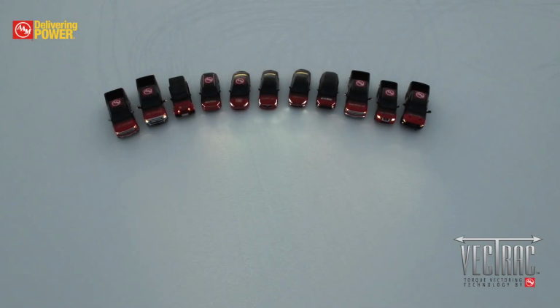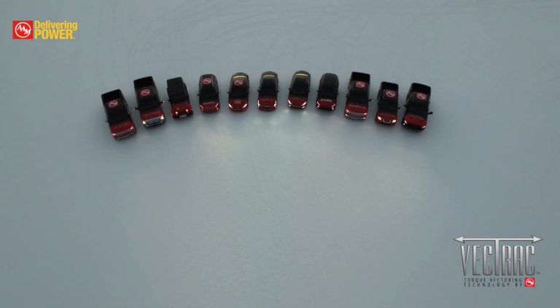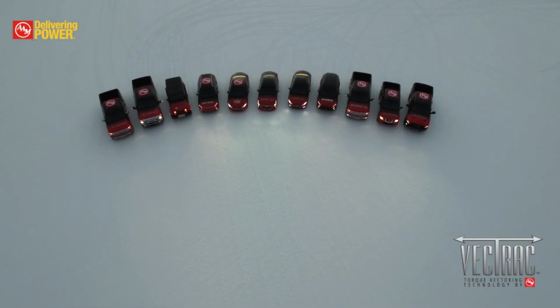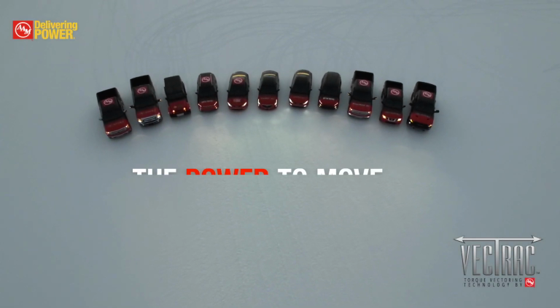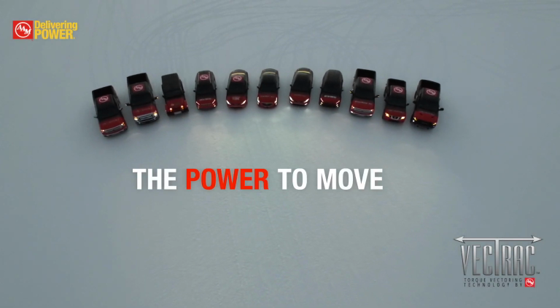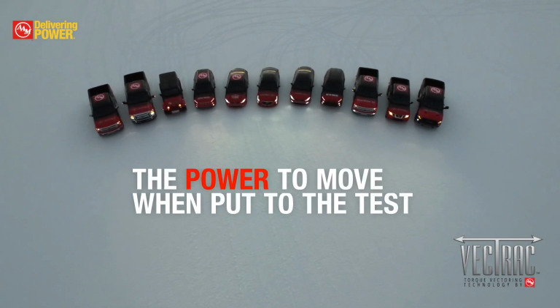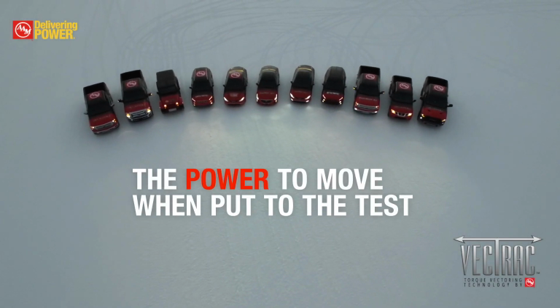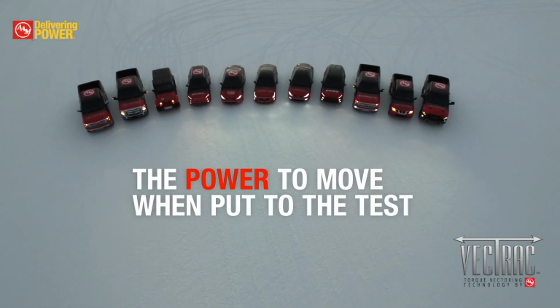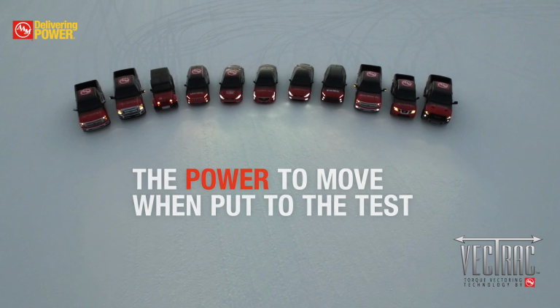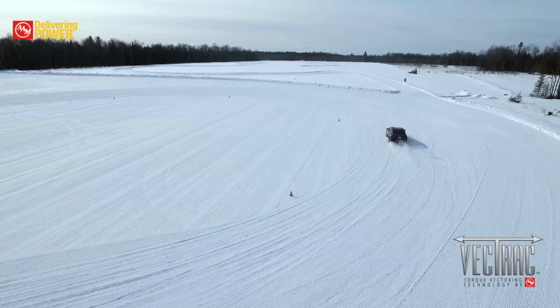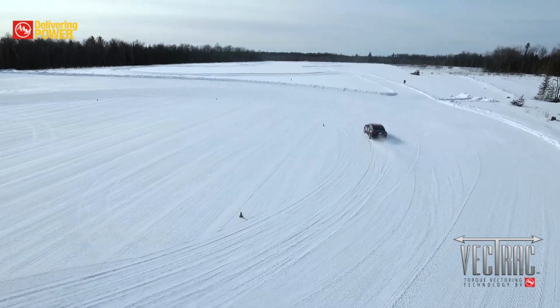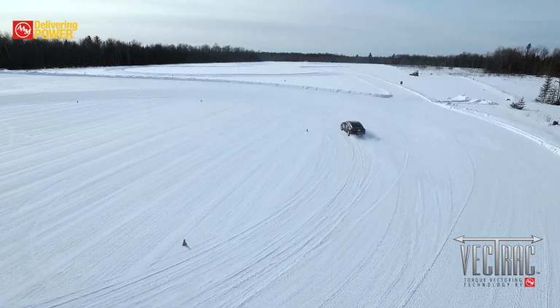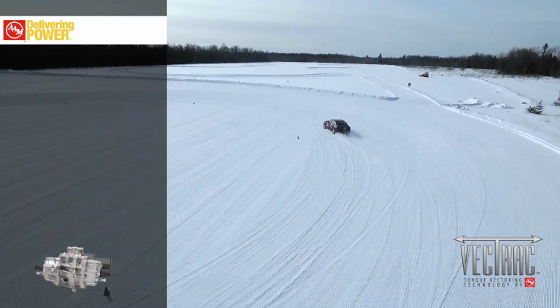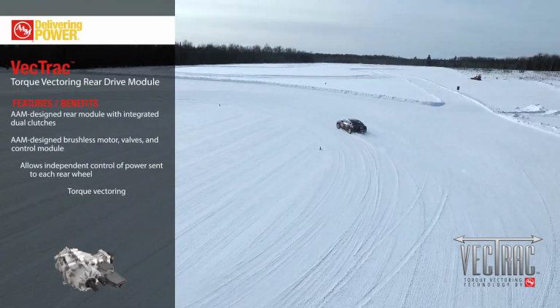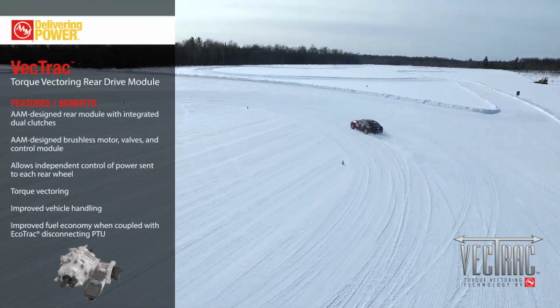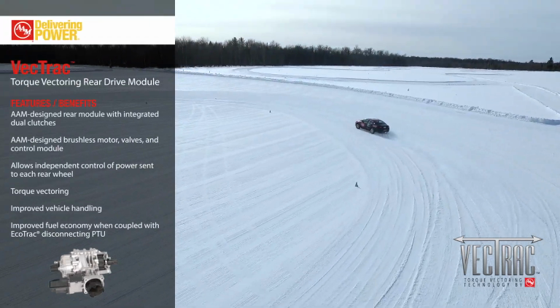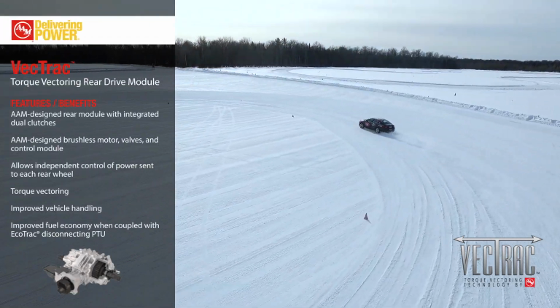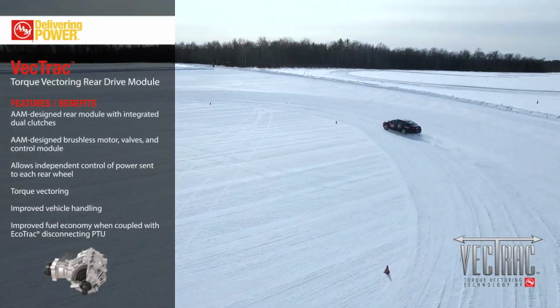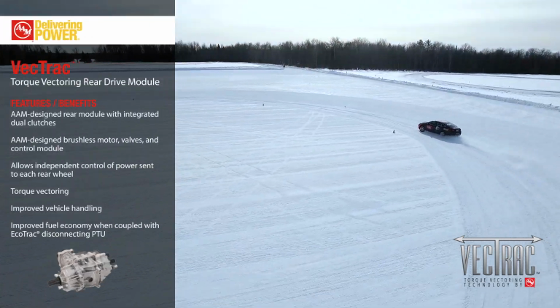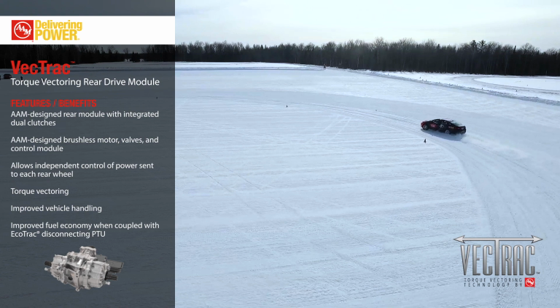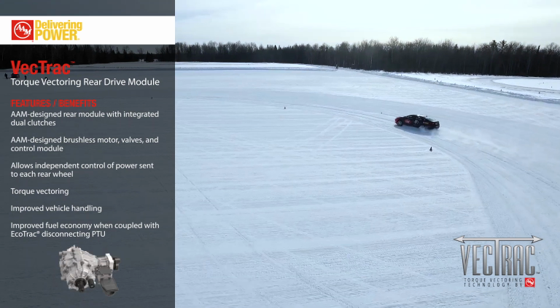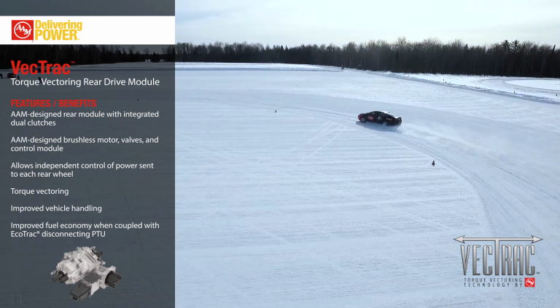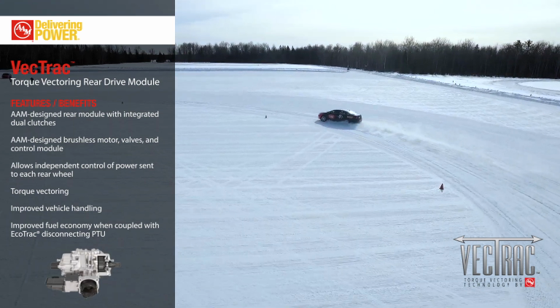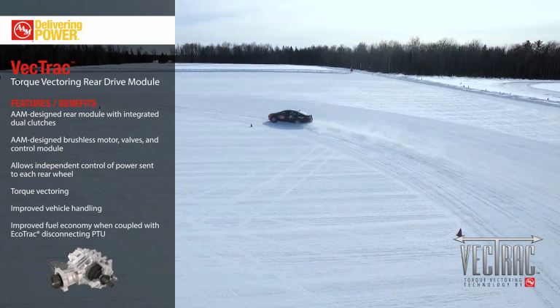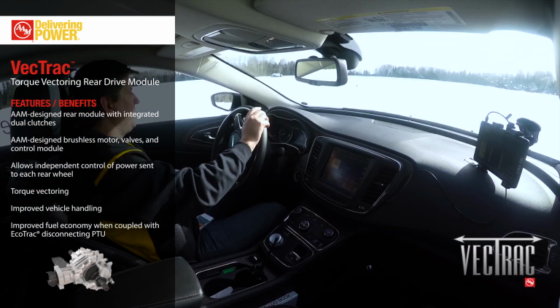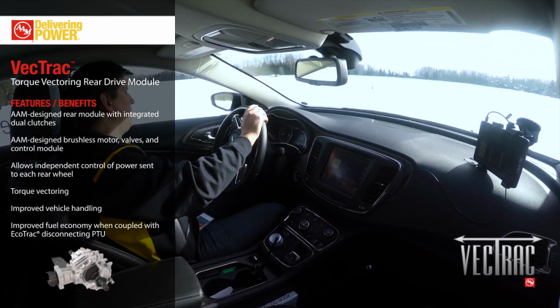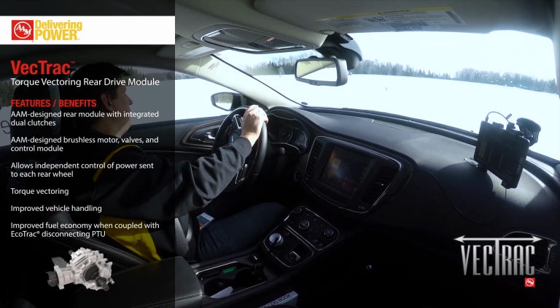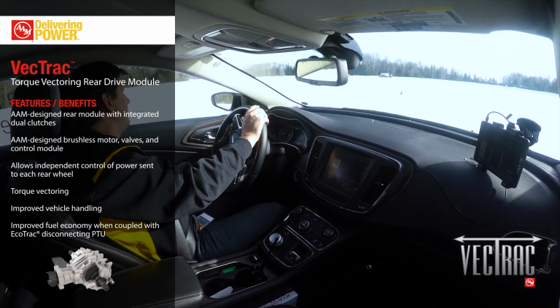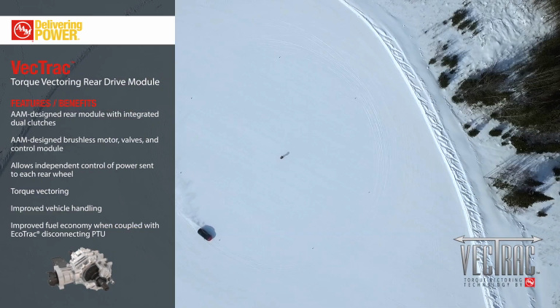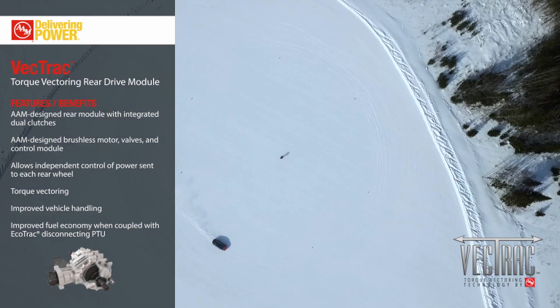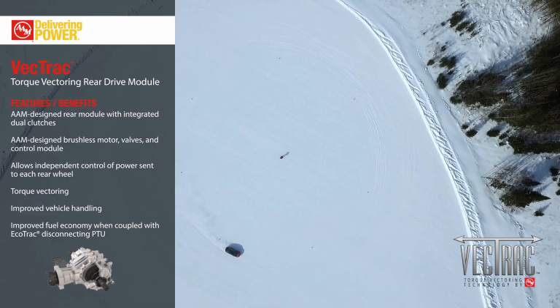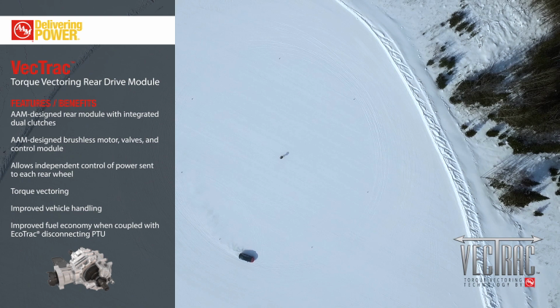Vectrac — the power to move when put to the test. Vectrac is a unique technology that consists of a Rear Drive Module, or RDM, that provides all-wheel drive capability when added to a front-wheel drive architecture.